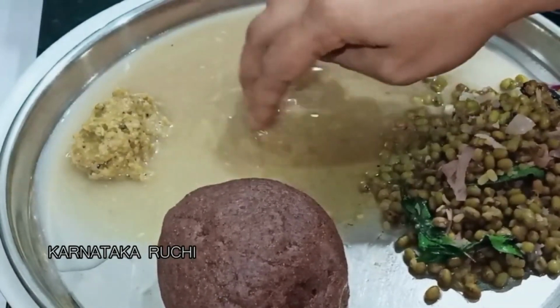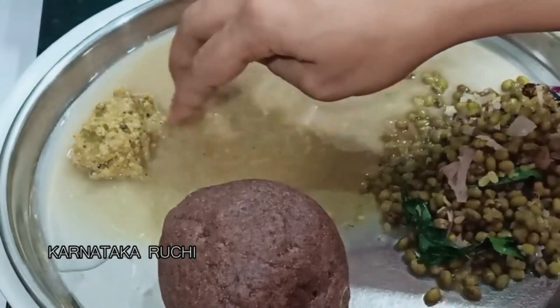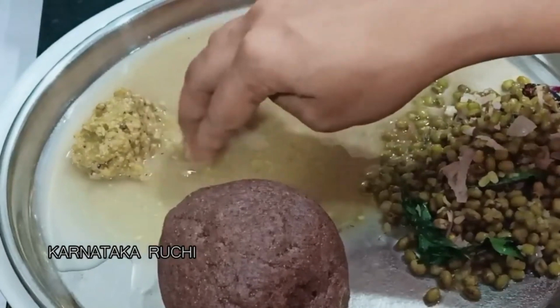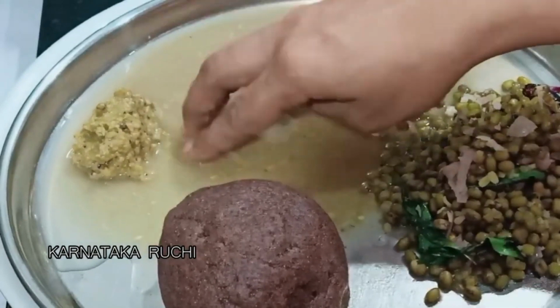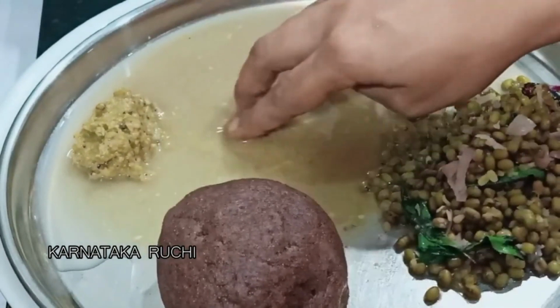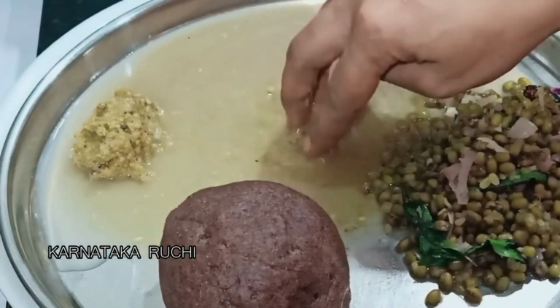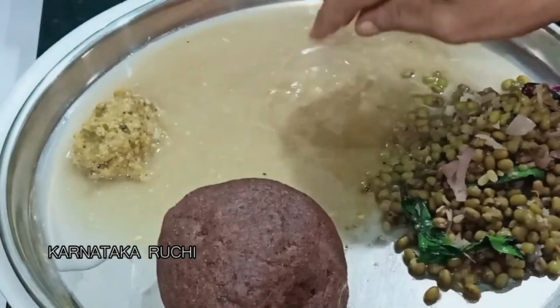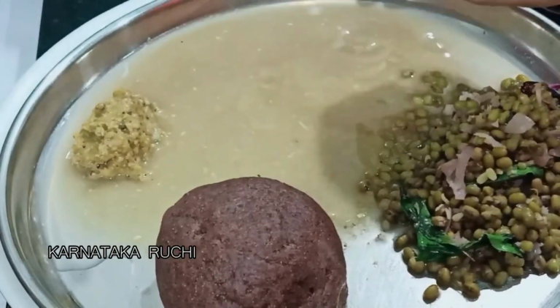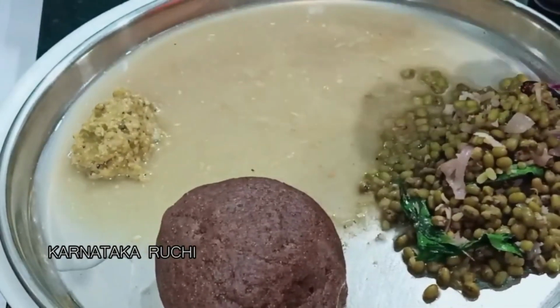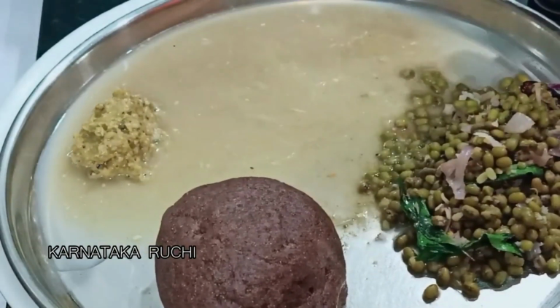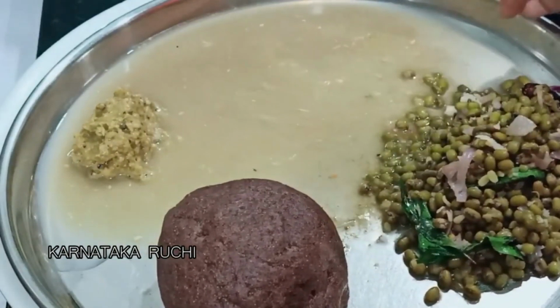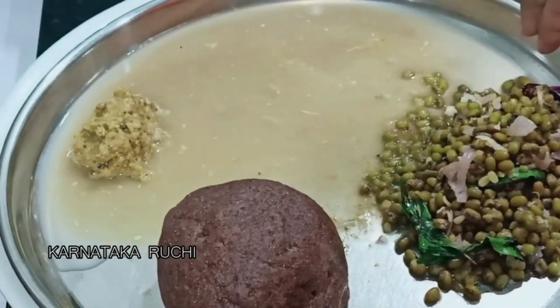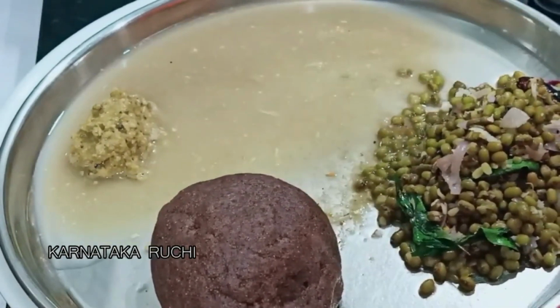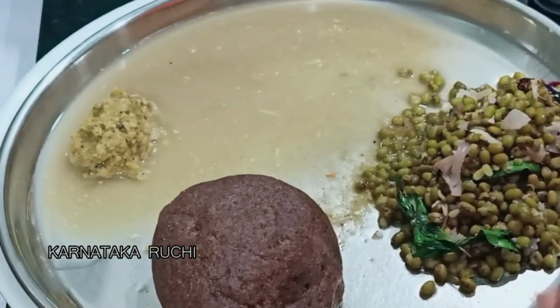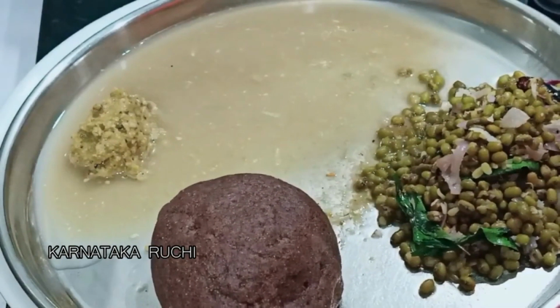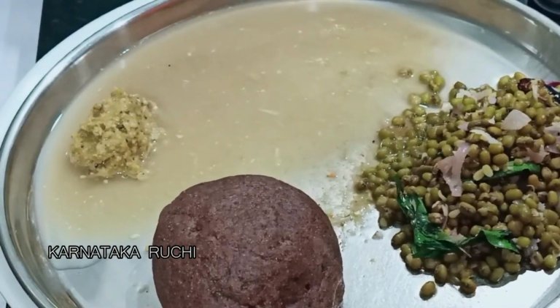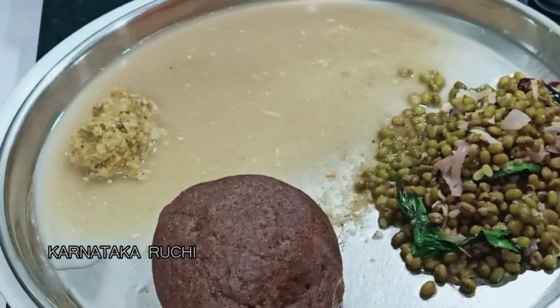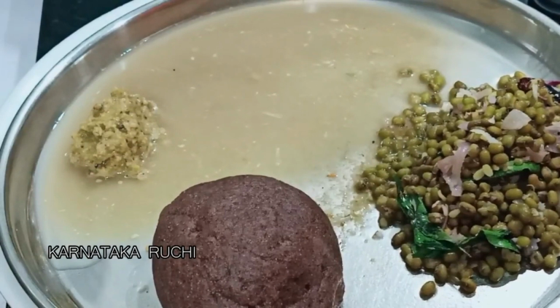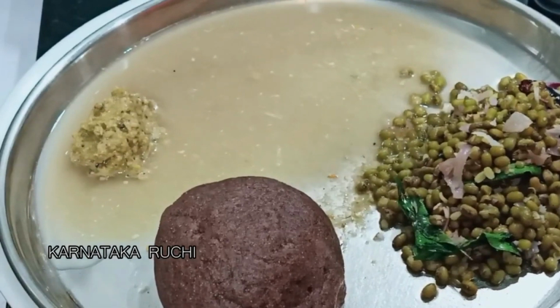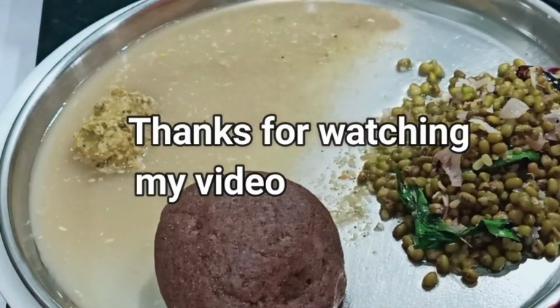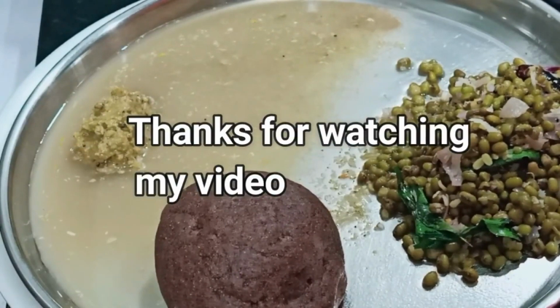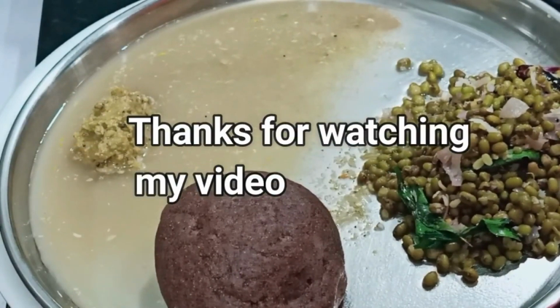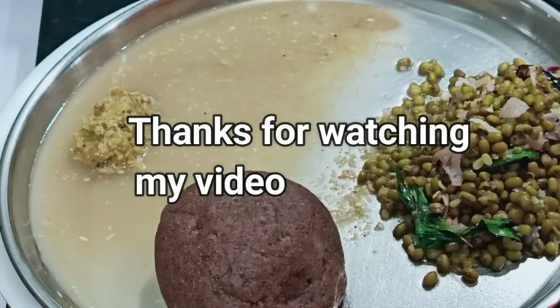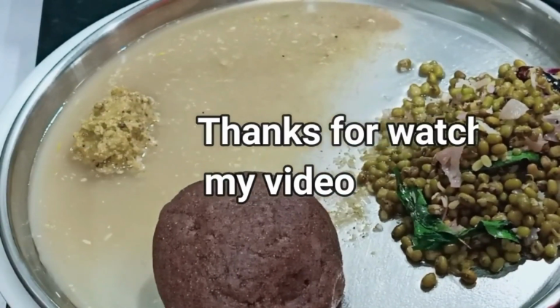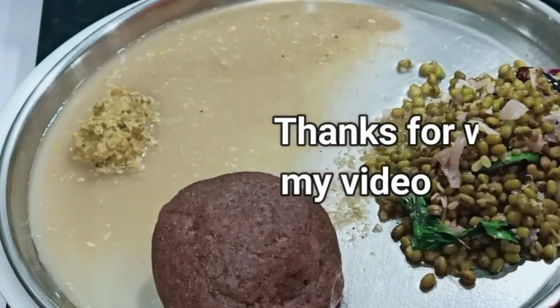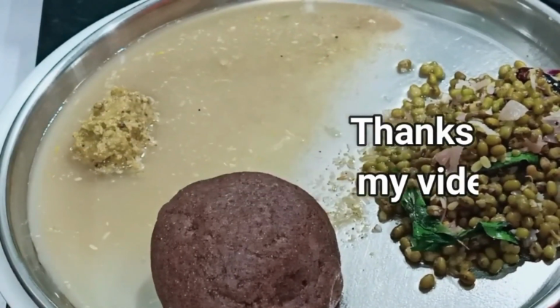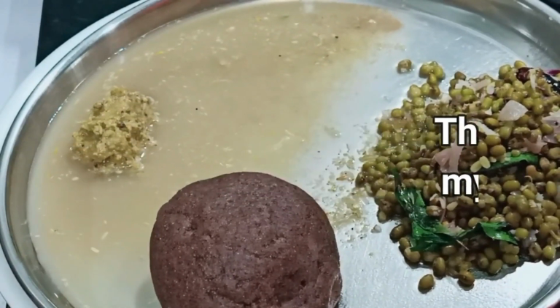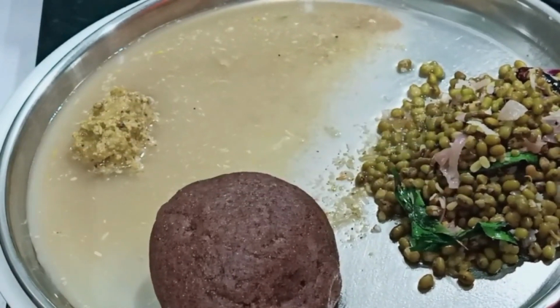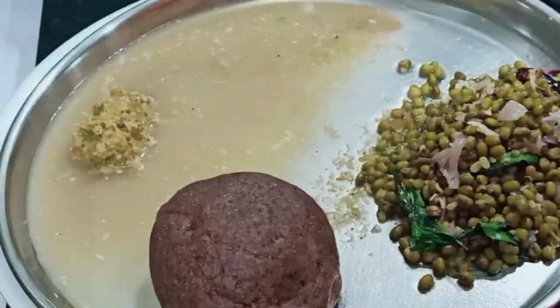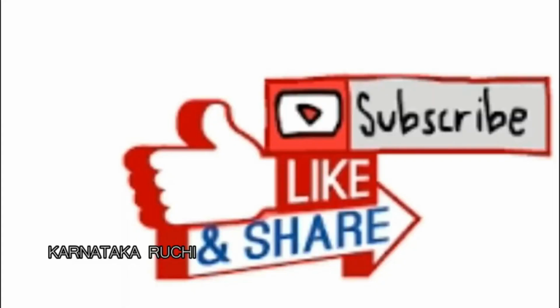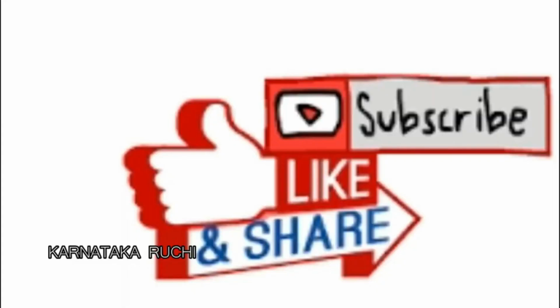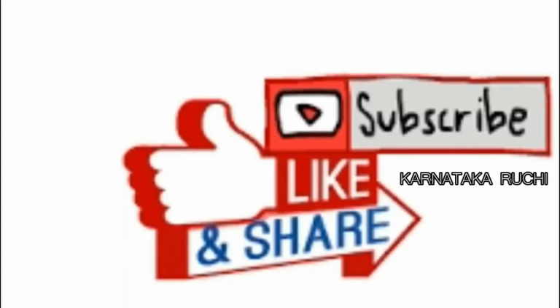If you have a very nice color, I hope you enjoyed this video. If you like this video, click on the like button and click on our channel. Please subscribe to our channel. Thank you.